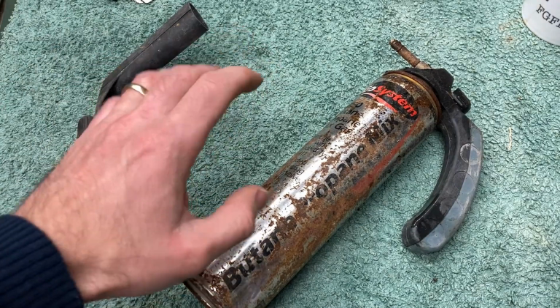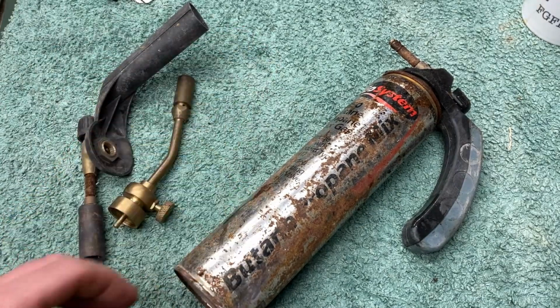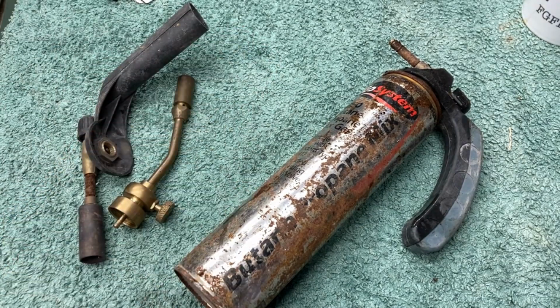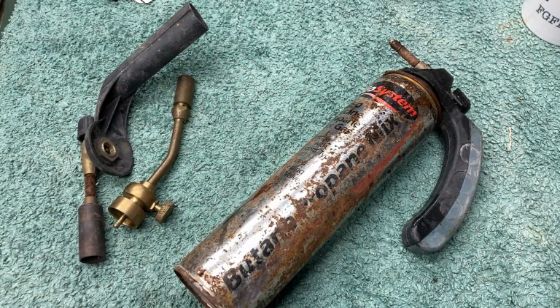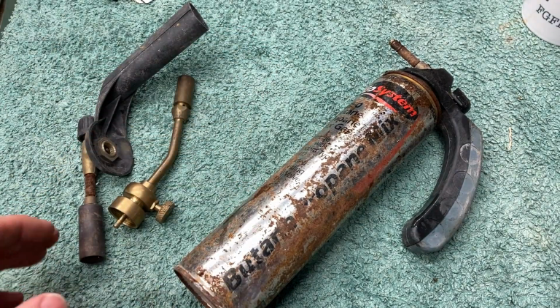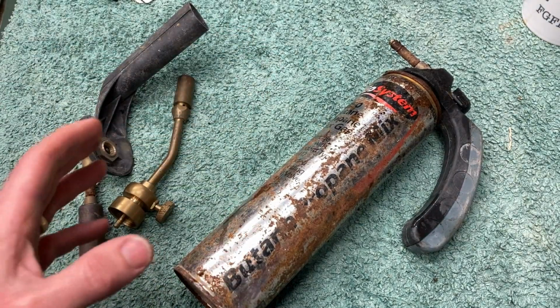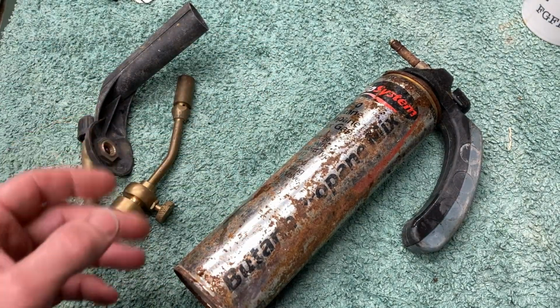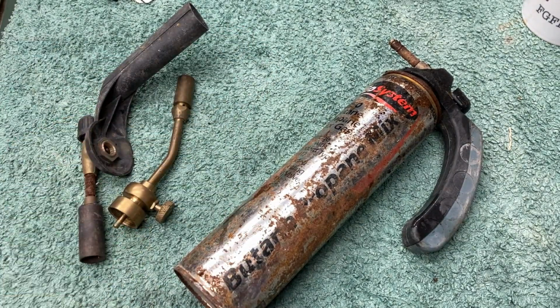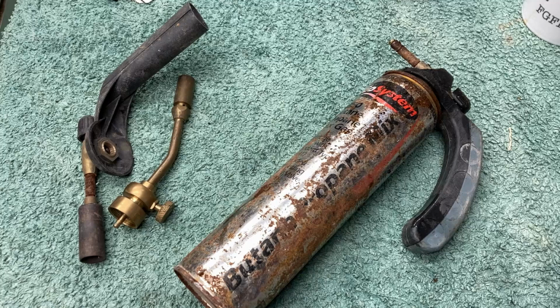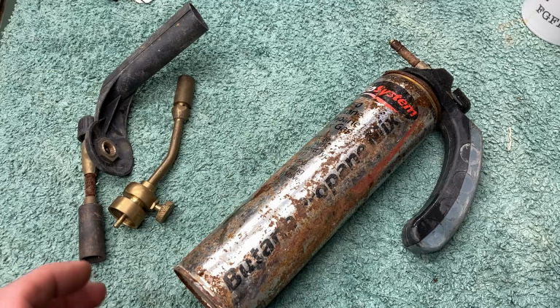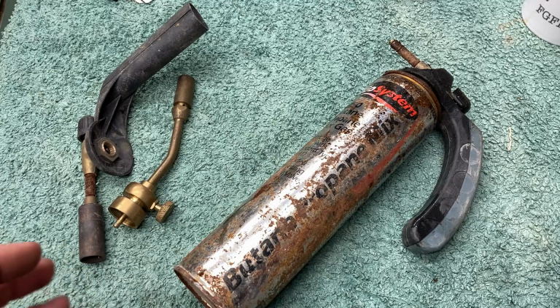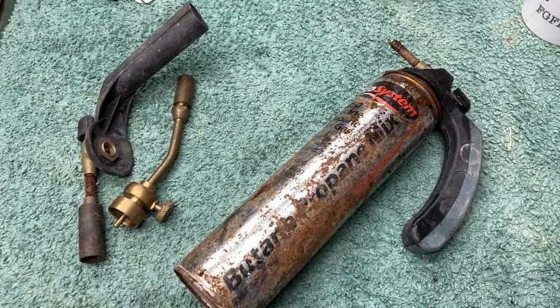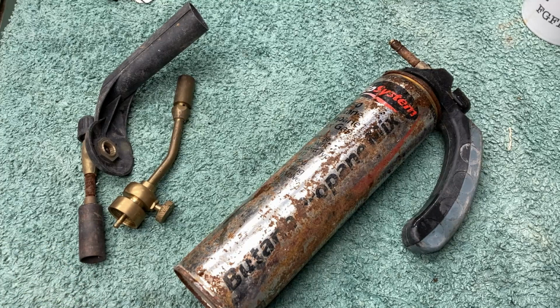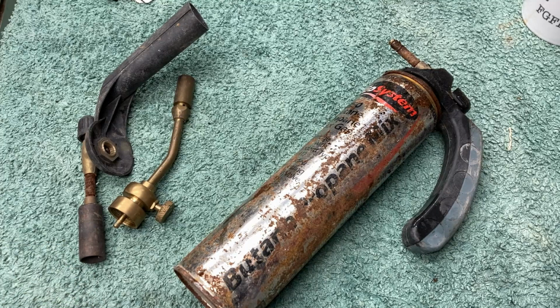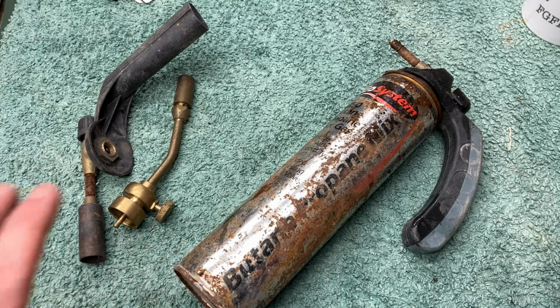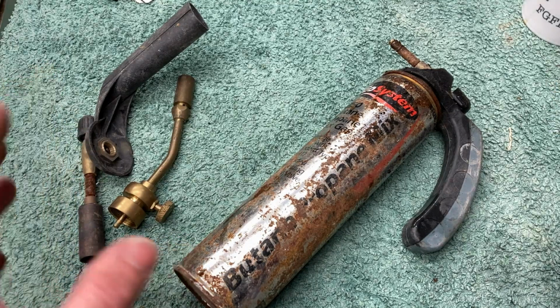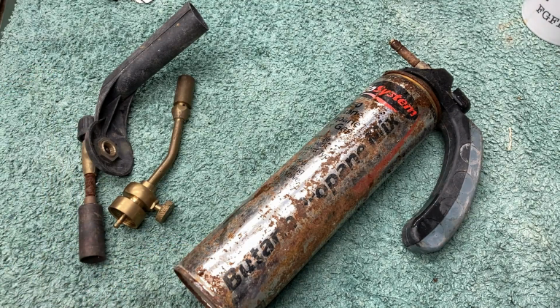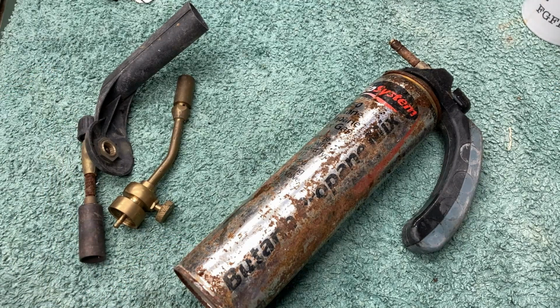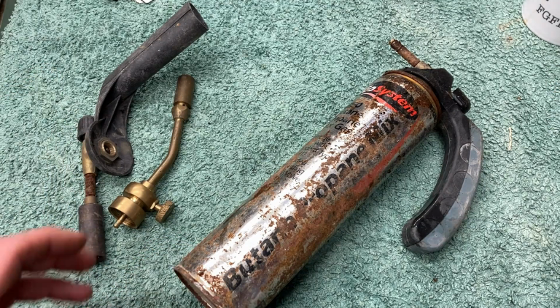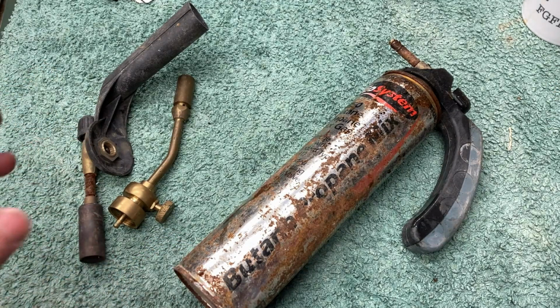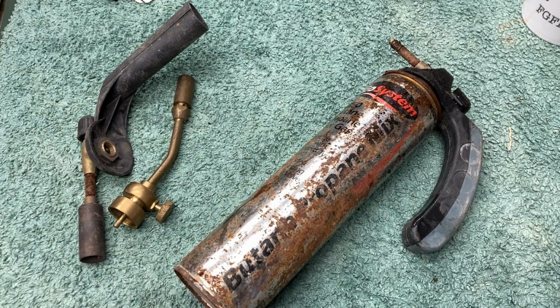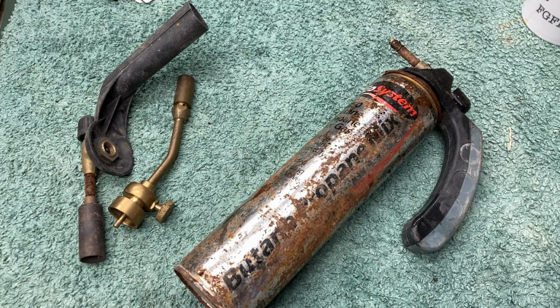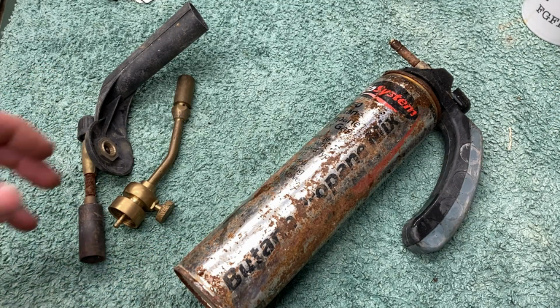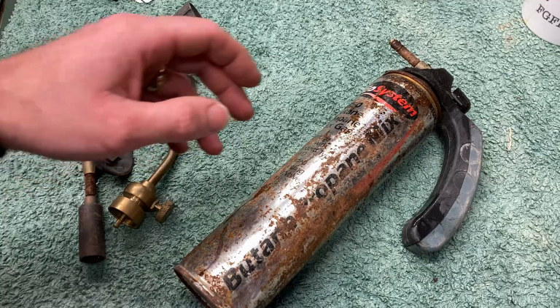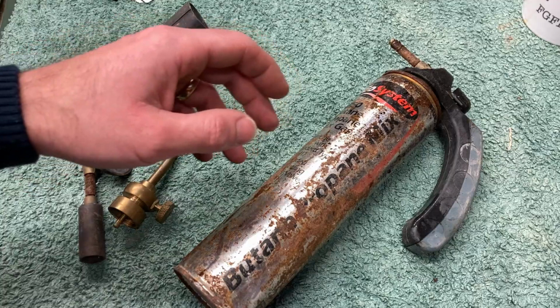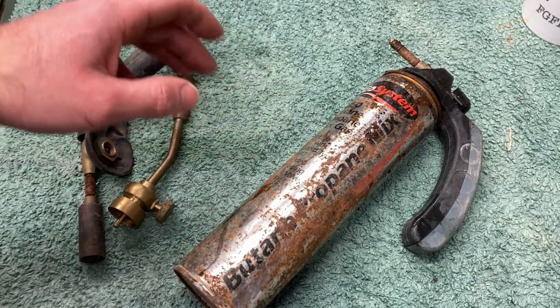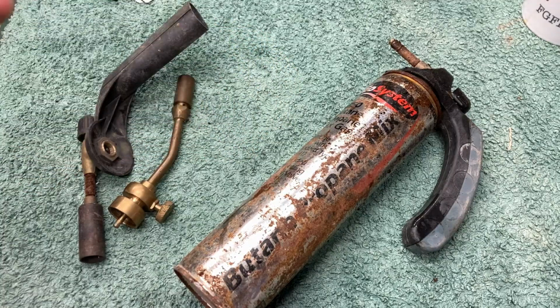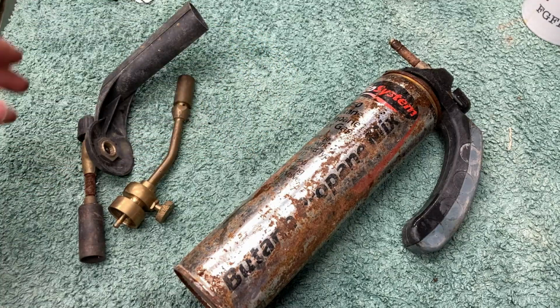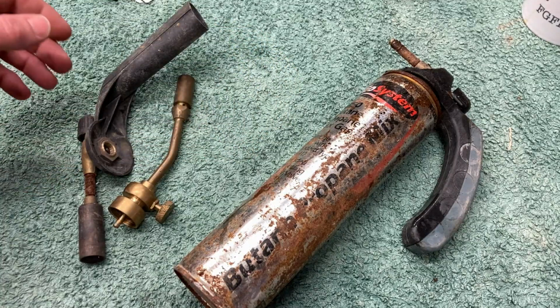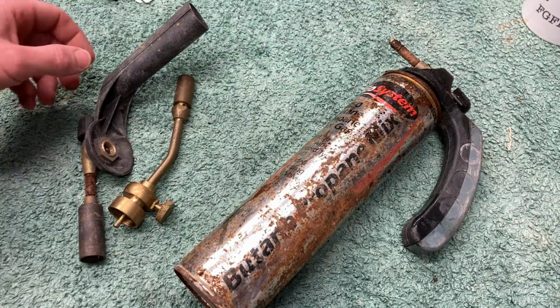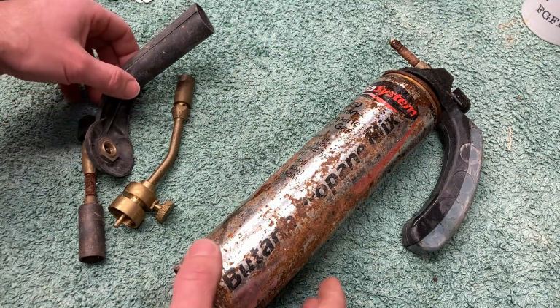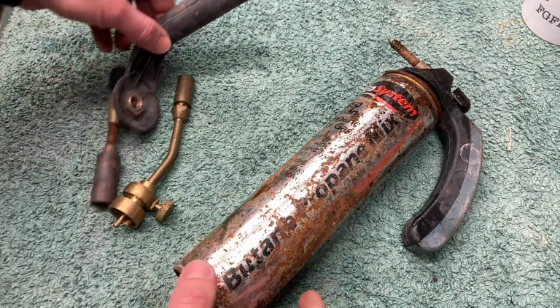Hey there, Boots Owen here. Potentially a very short video, potentially a bit longer, and potentially a rant about looking in skips and whatnot. It won't be a rant — might be a rant.